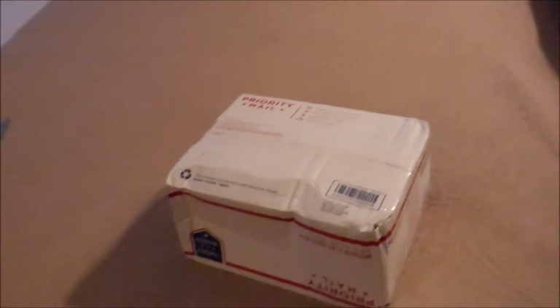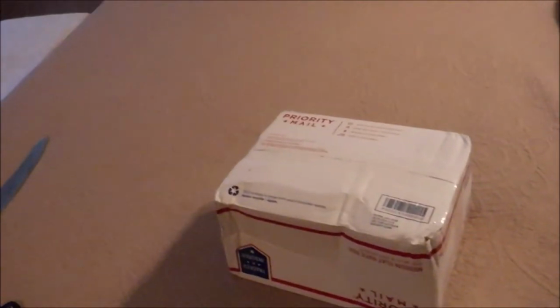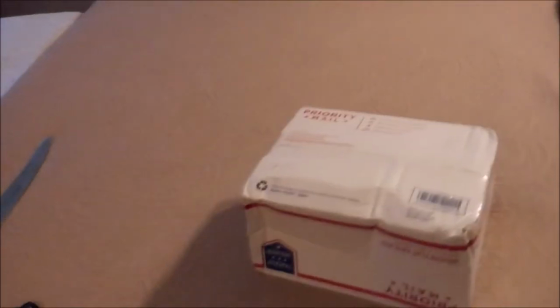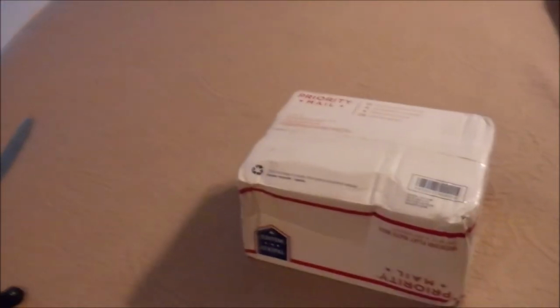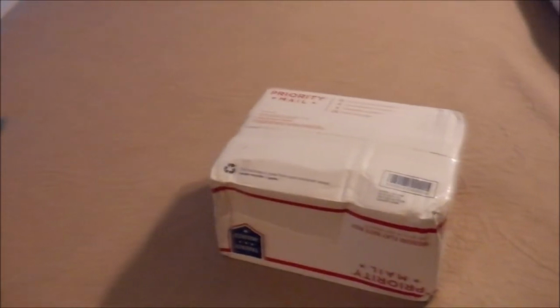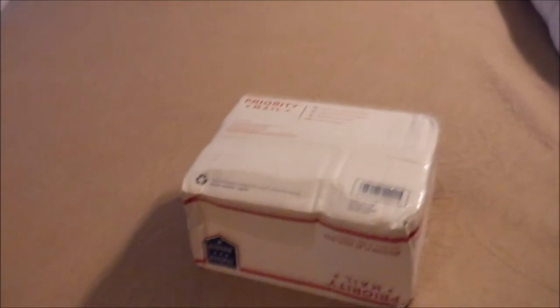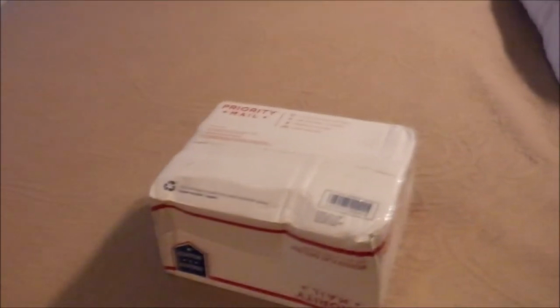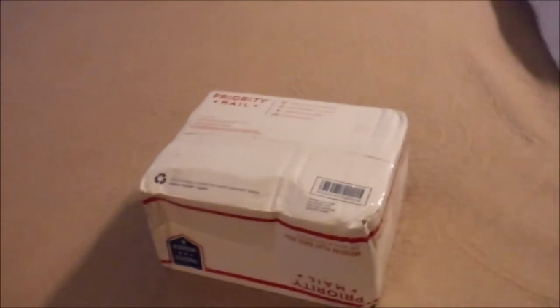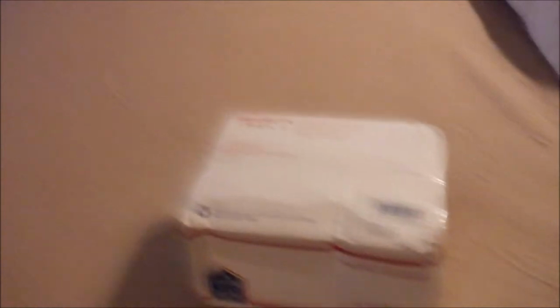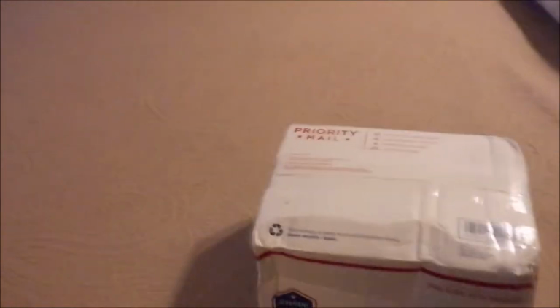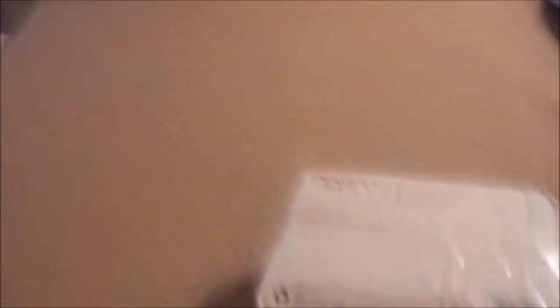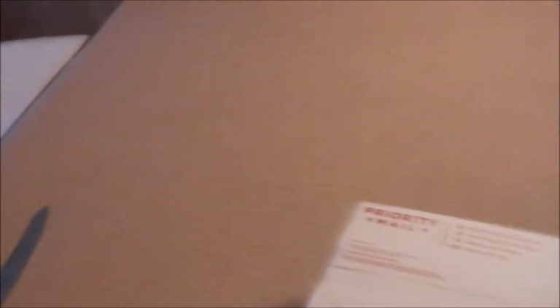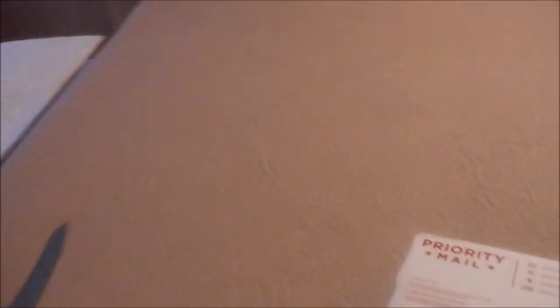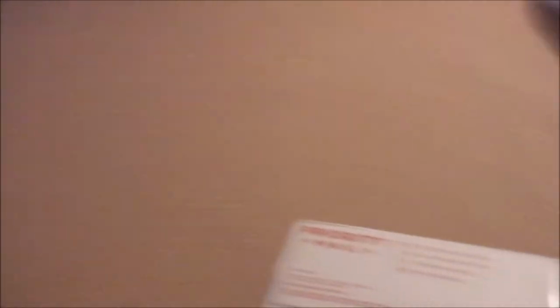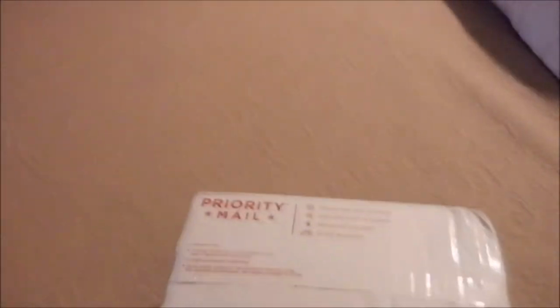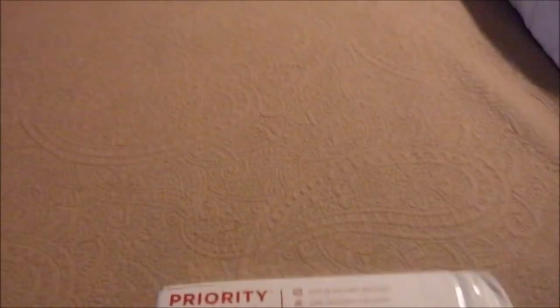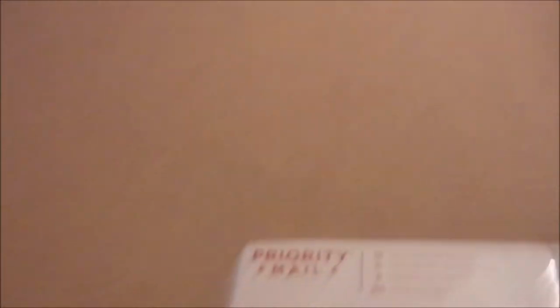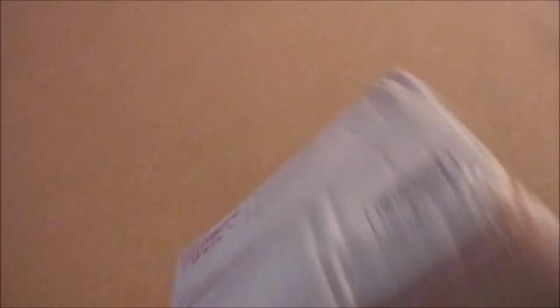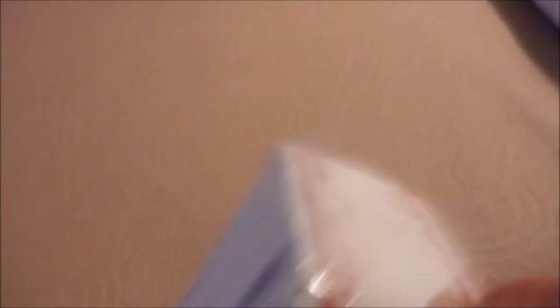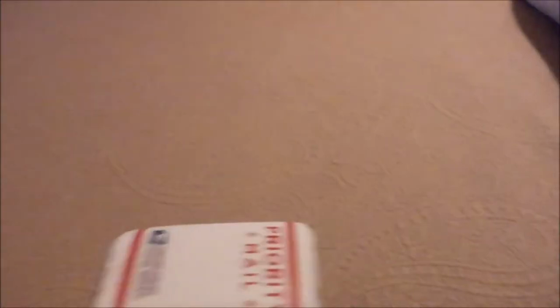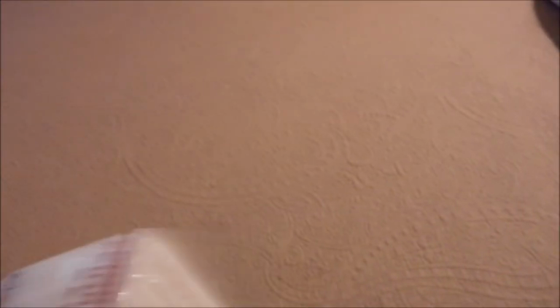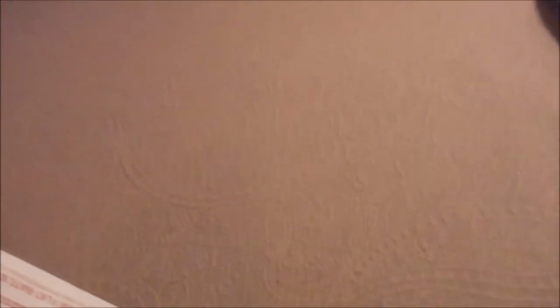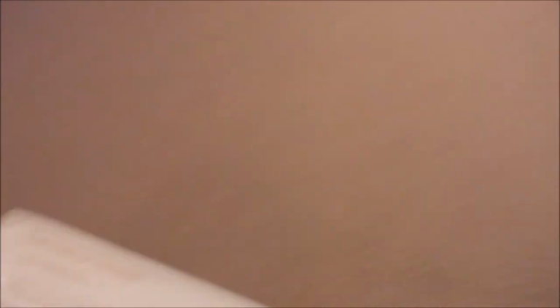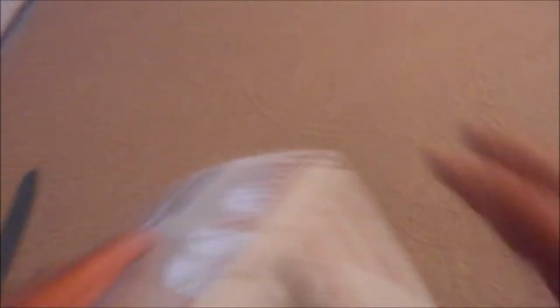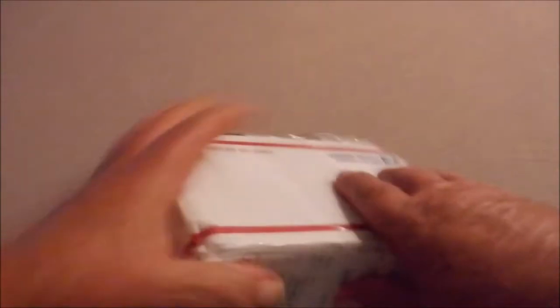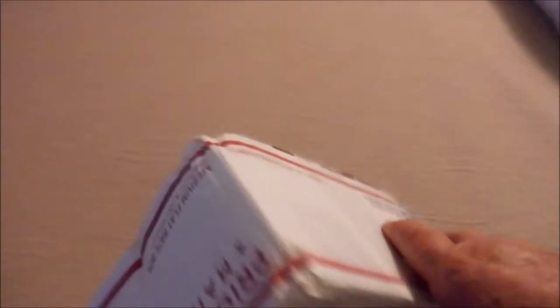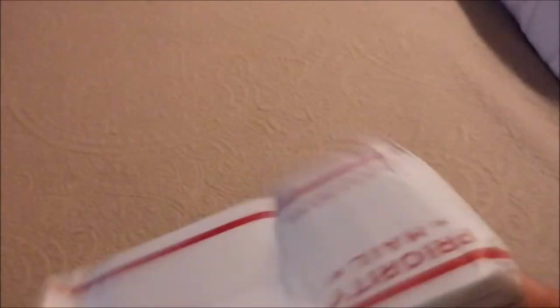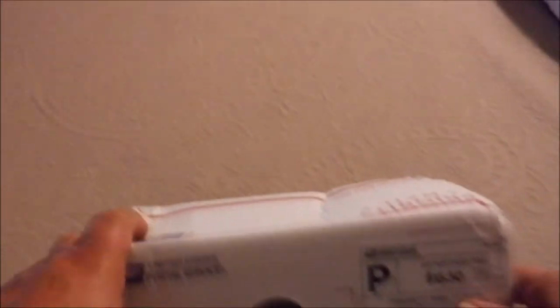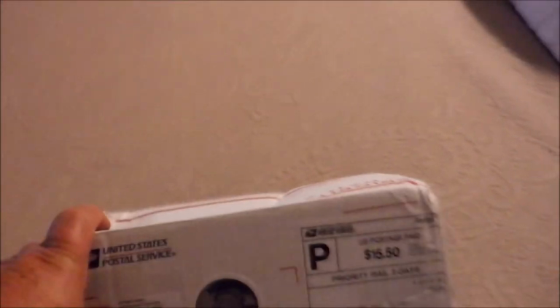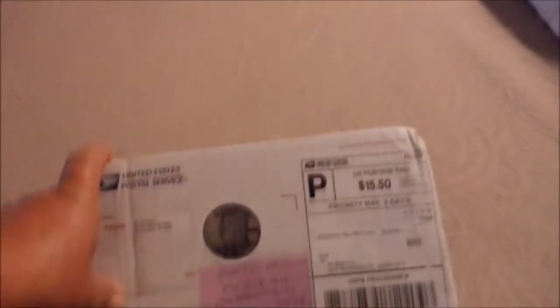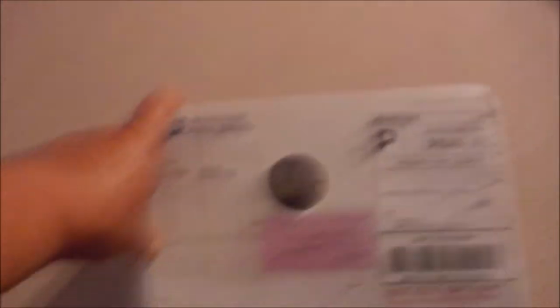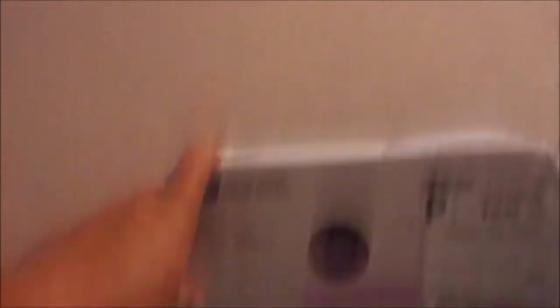I'm going to open the prize pack from Mike Lyman, MA Lyman 24, his YouTube channel.